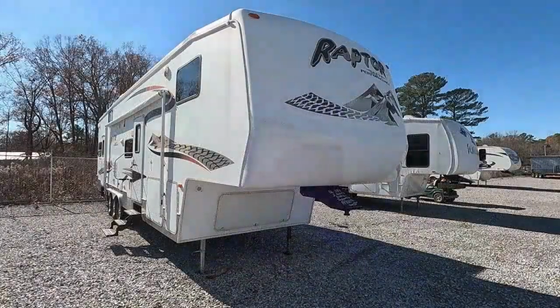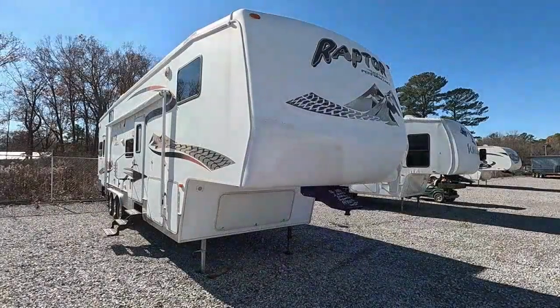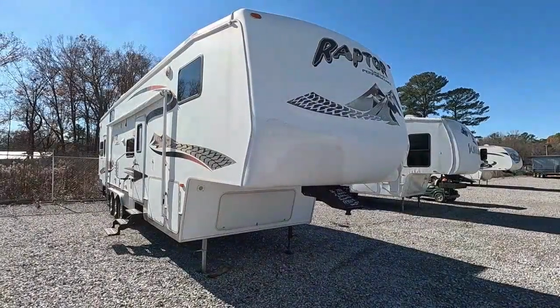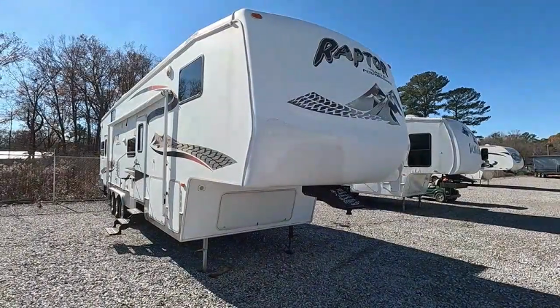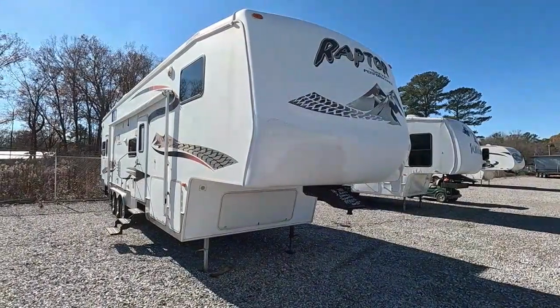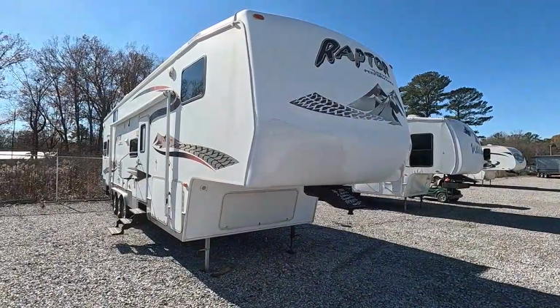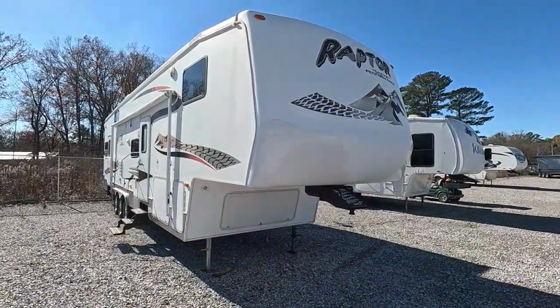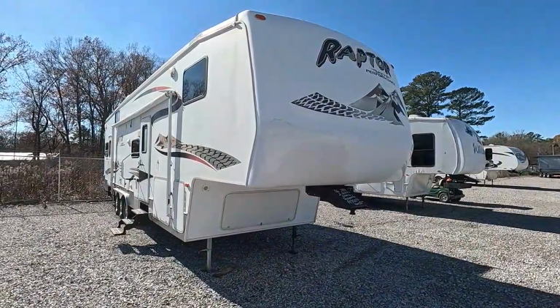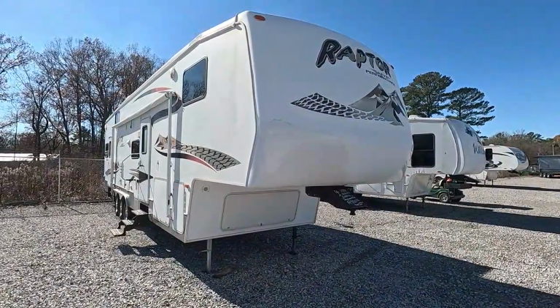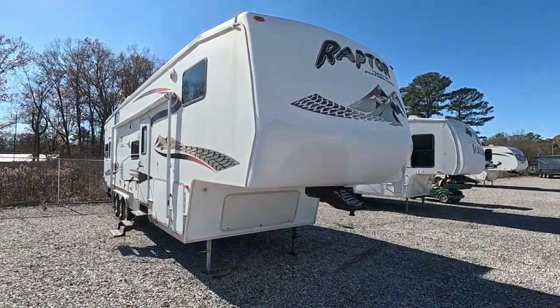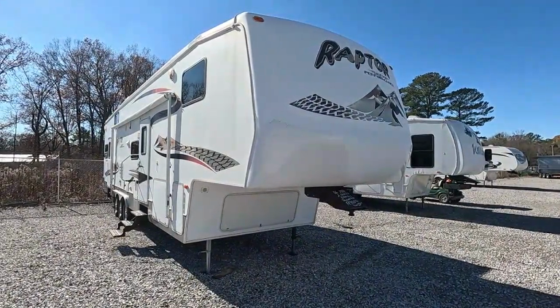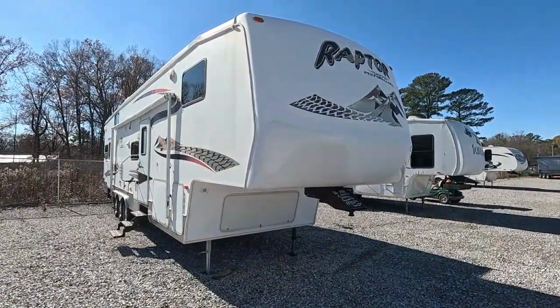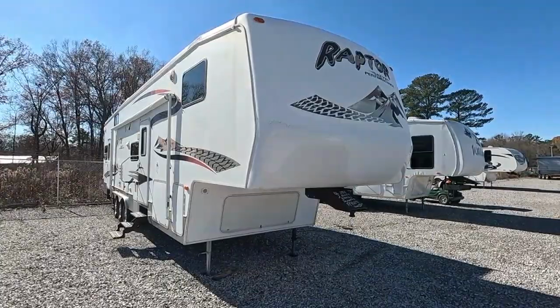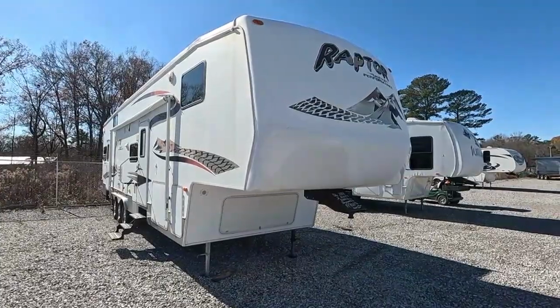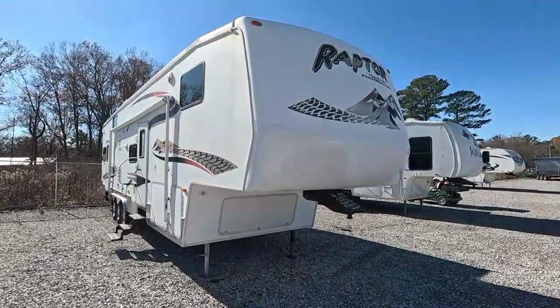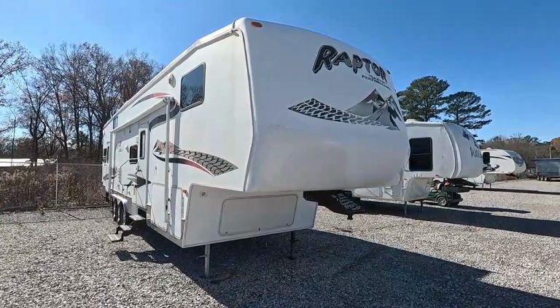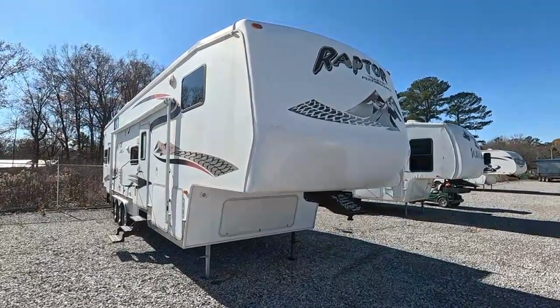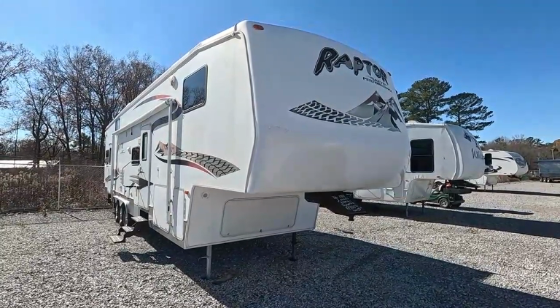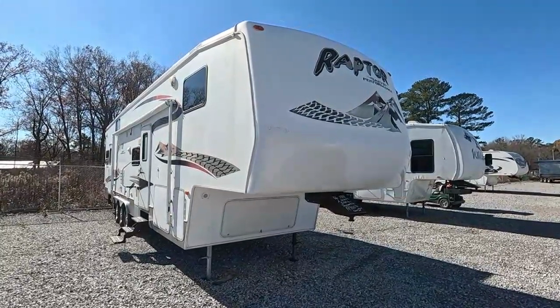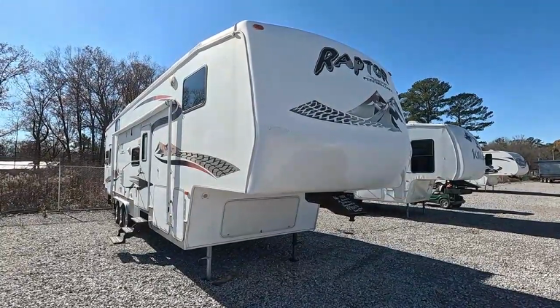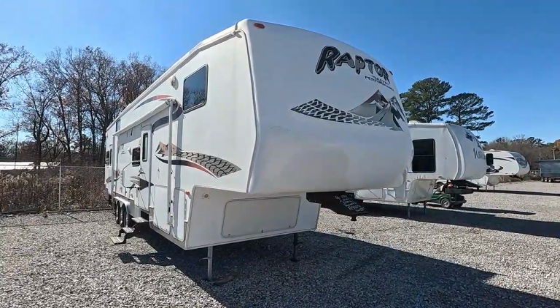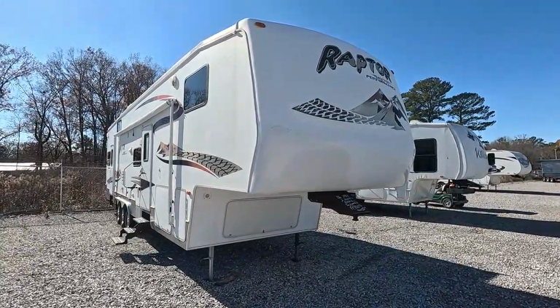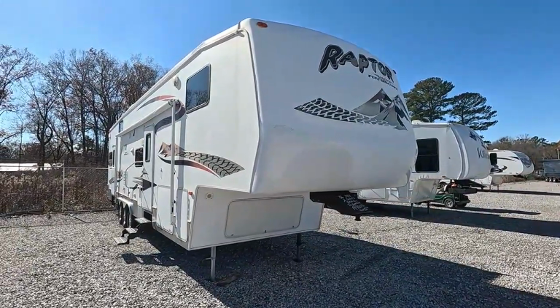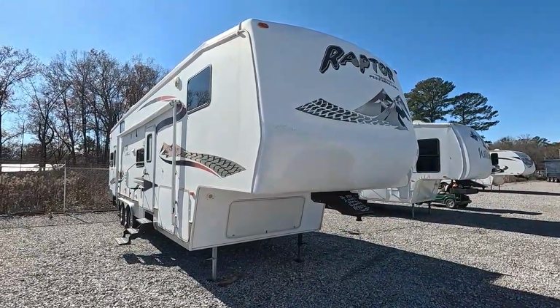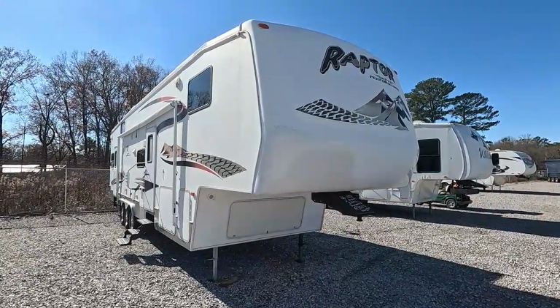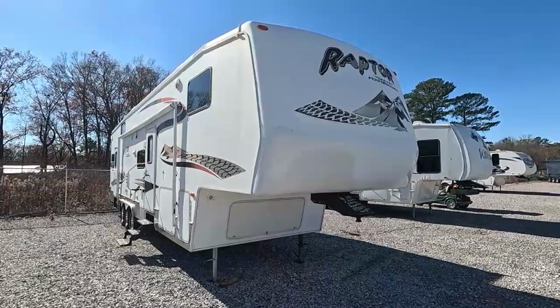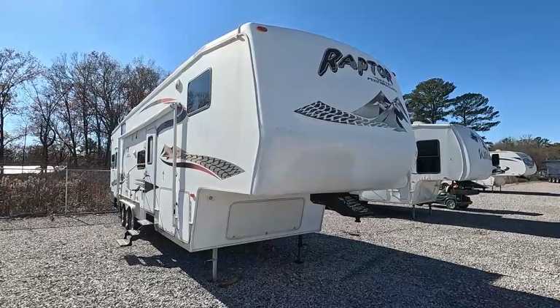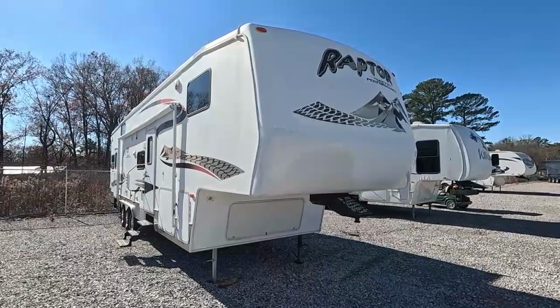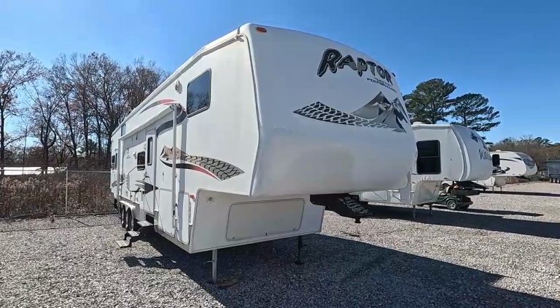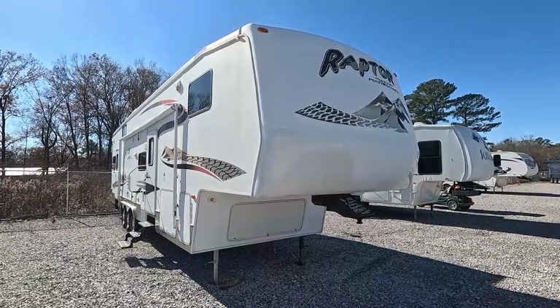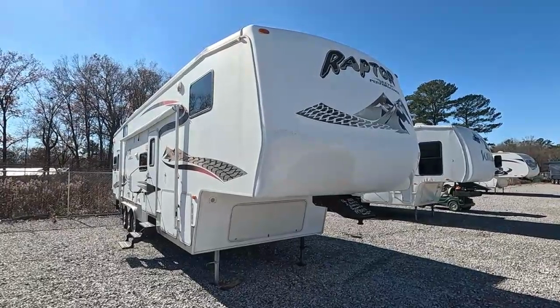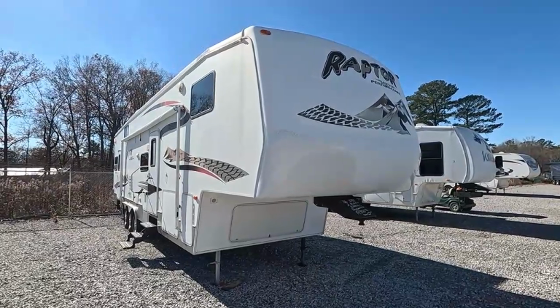Good afternoon folks, Big Bo with RVs with Big Bo at Parkway RV Center. Check out this good-looking 2006 Raptor we traded for the other day.